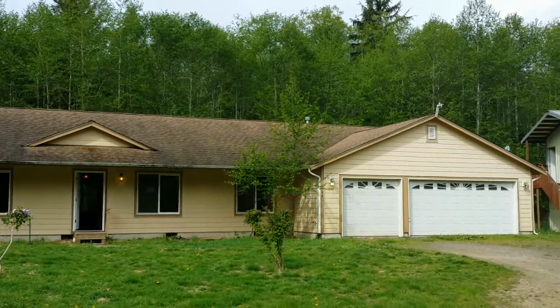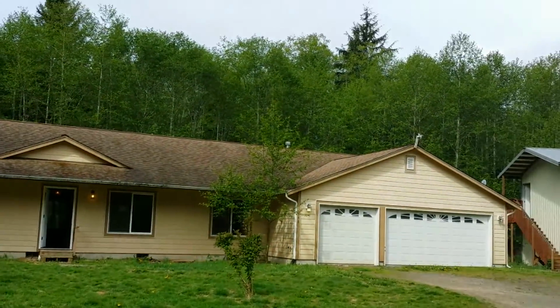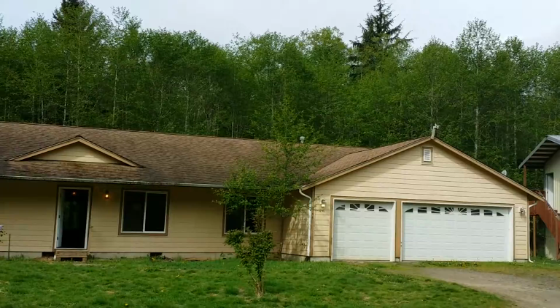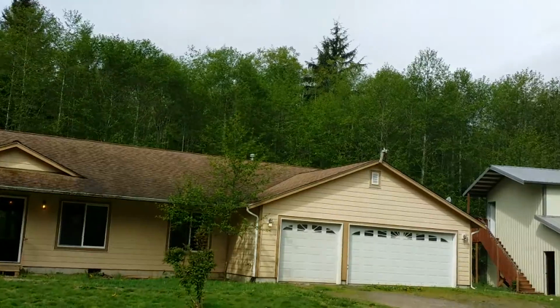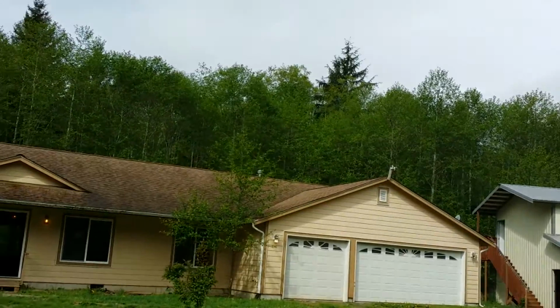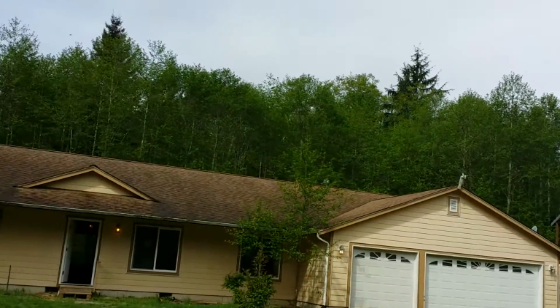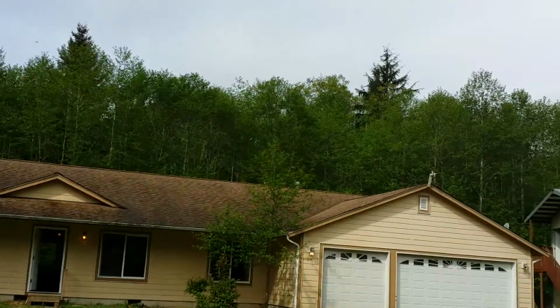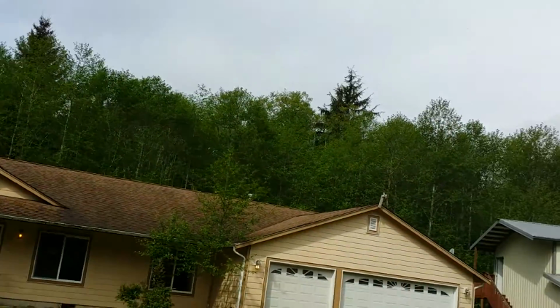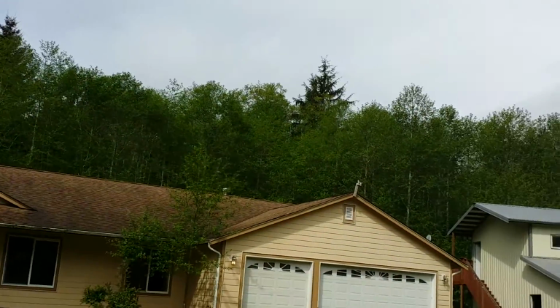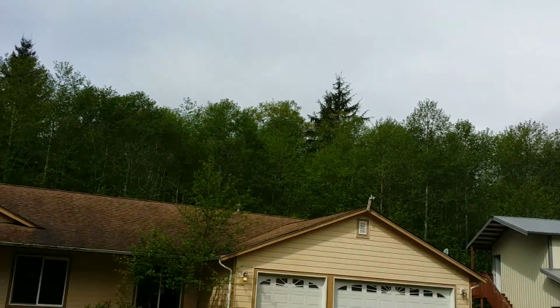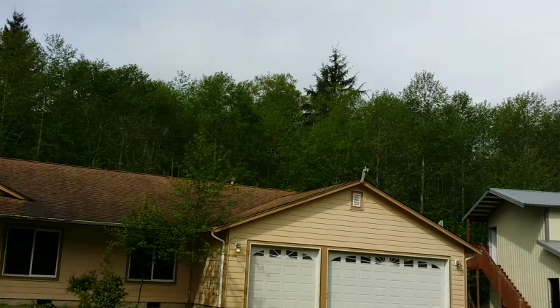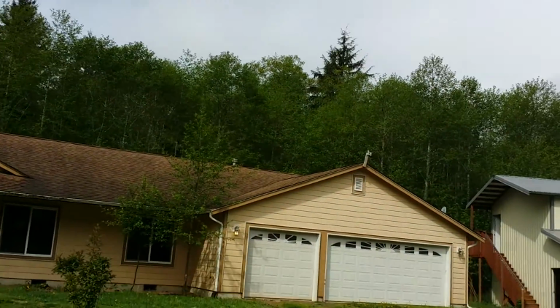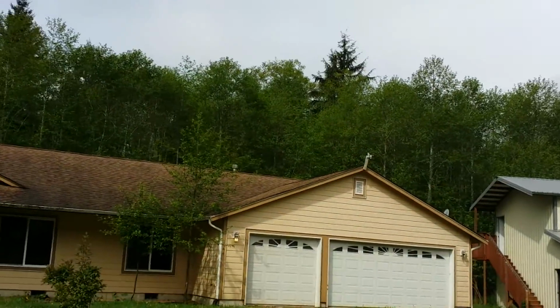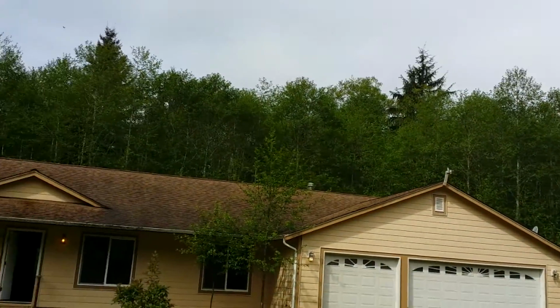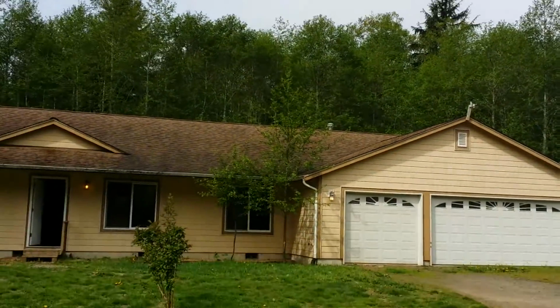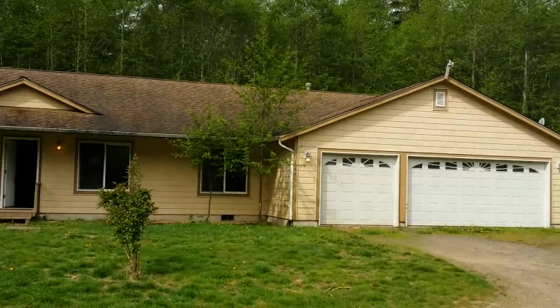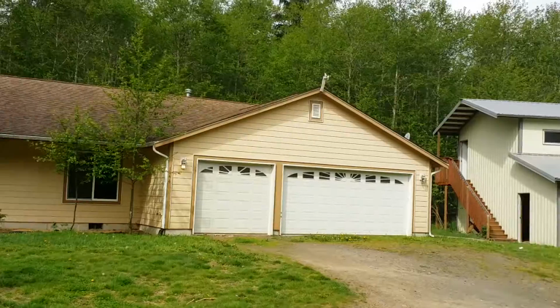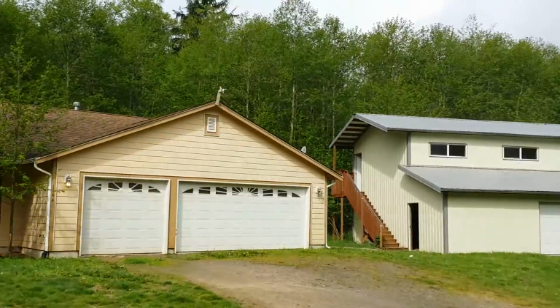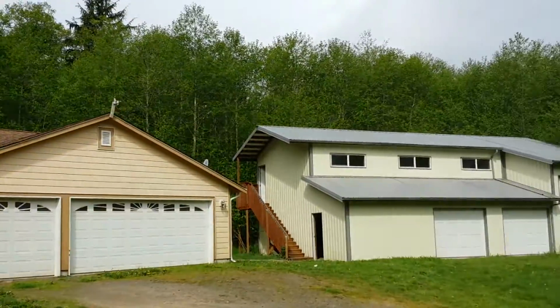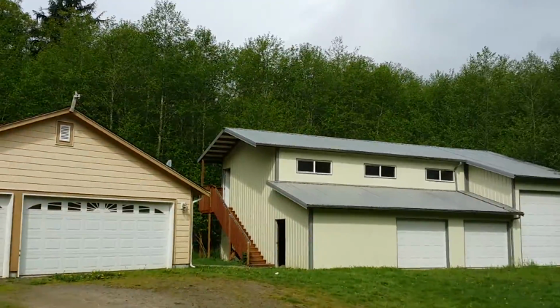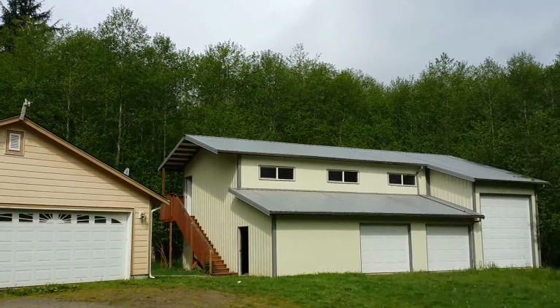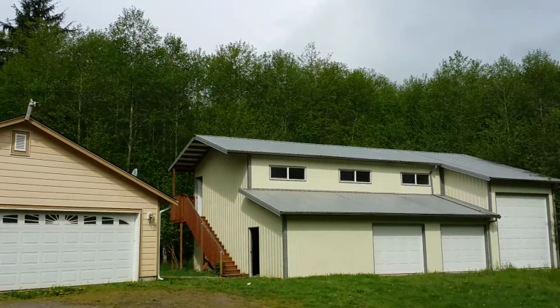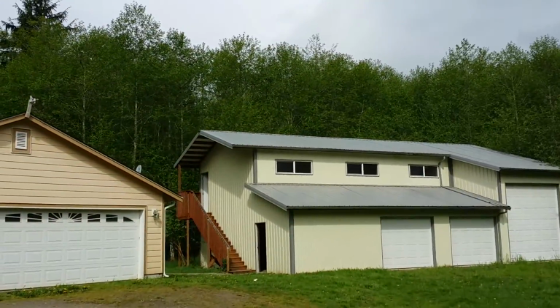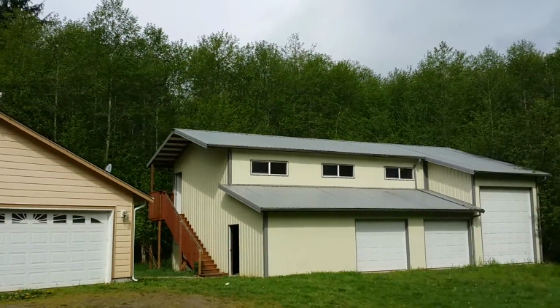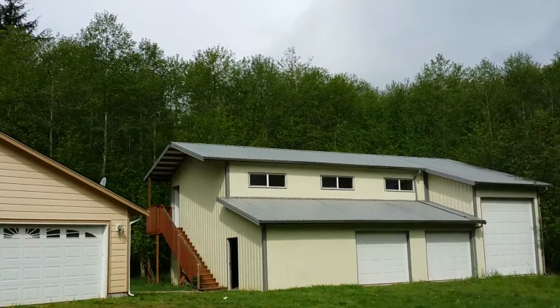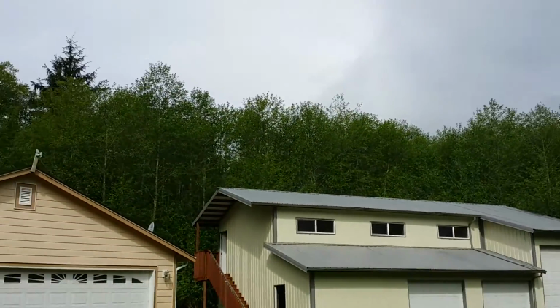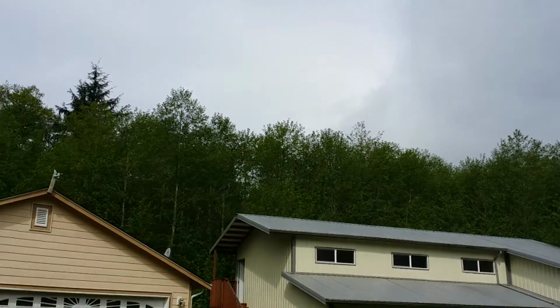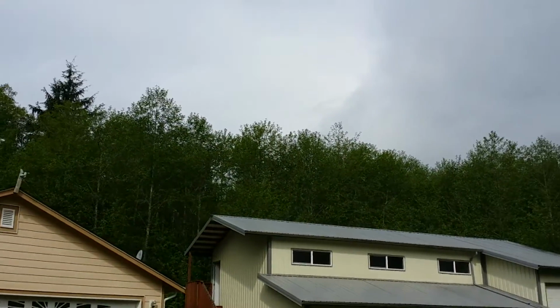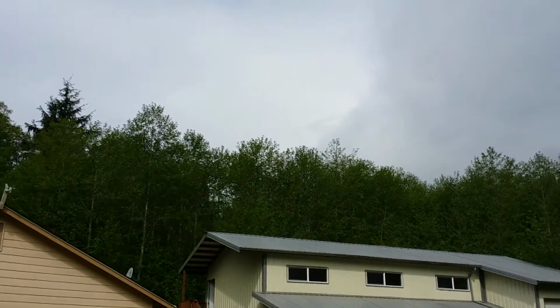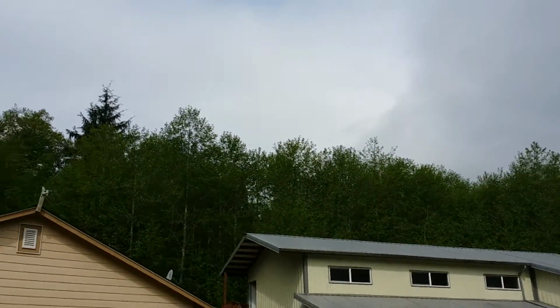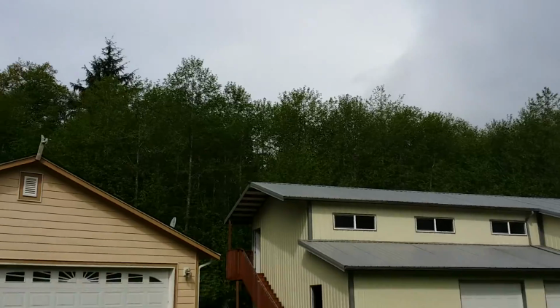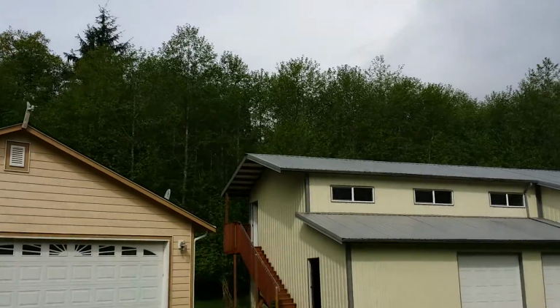The property sits on a little over five acres of land. It's a large 2000-plus square foot rambler with a large three-bay detached garage and a loft area up top, which we'll go look at first.